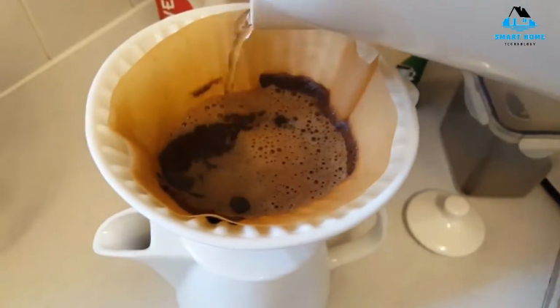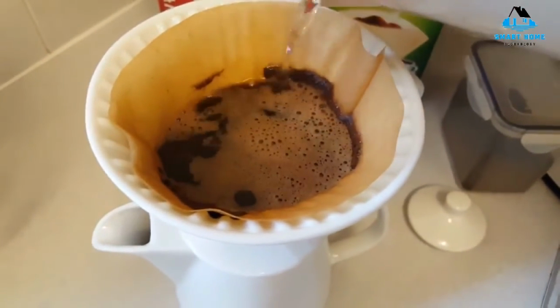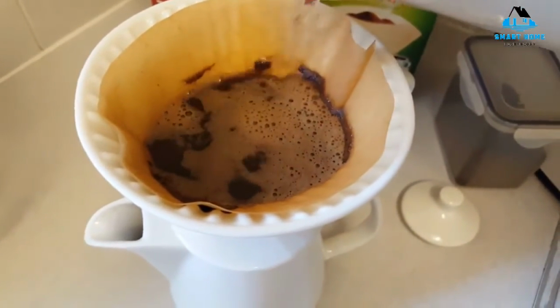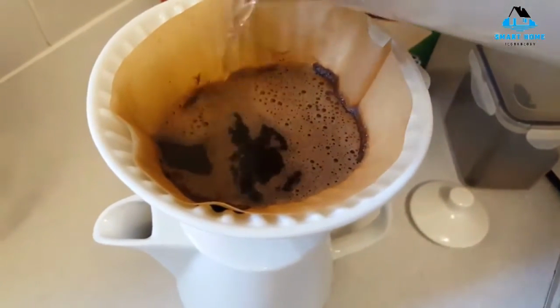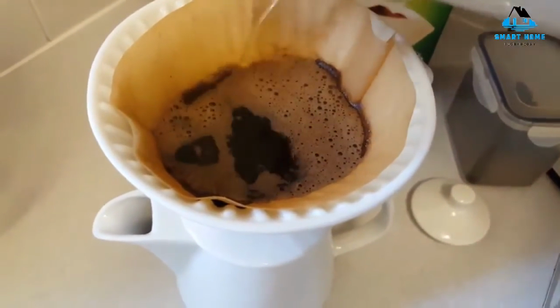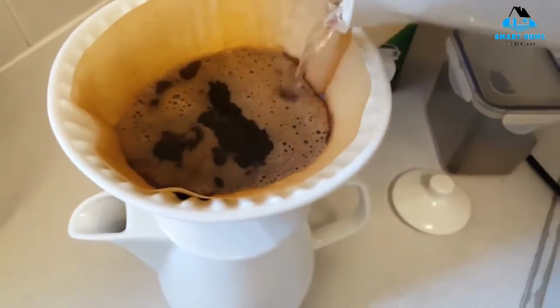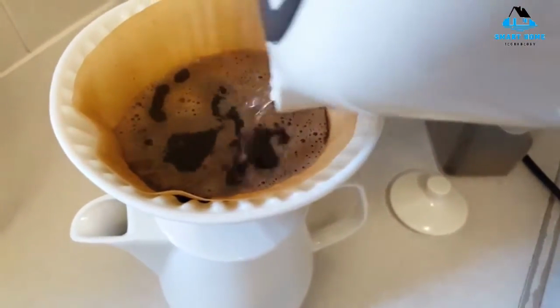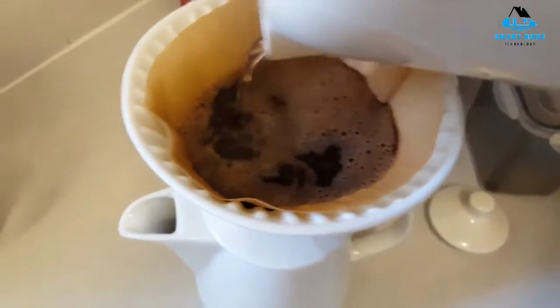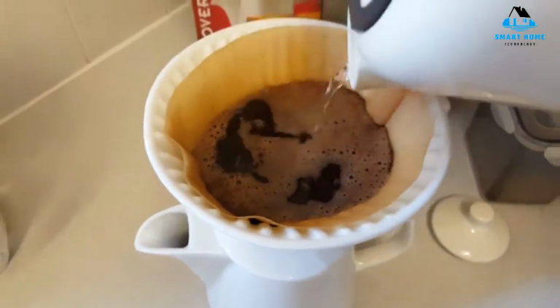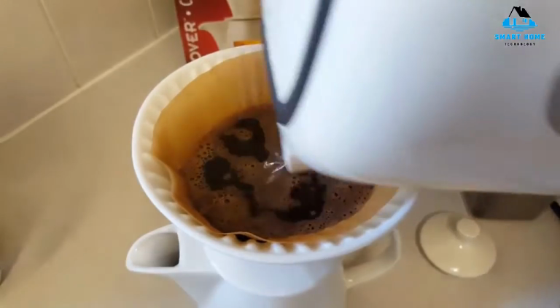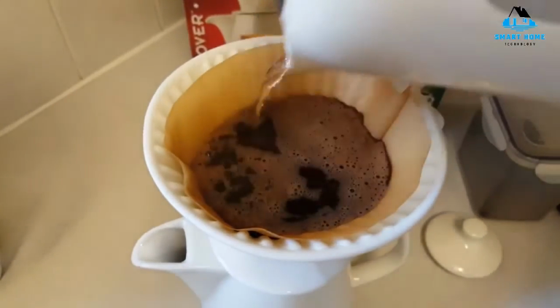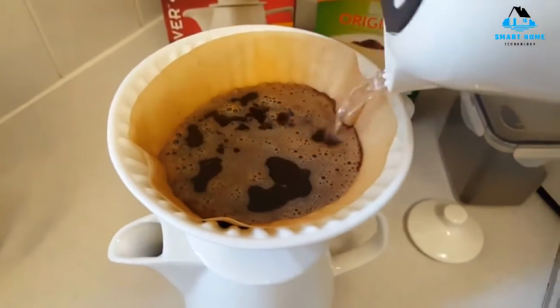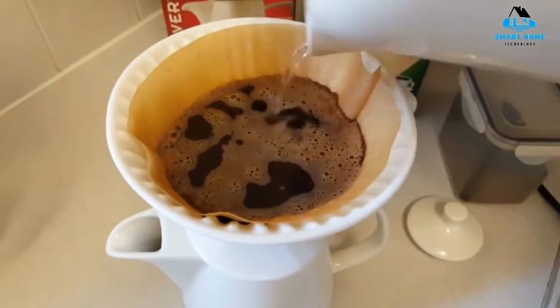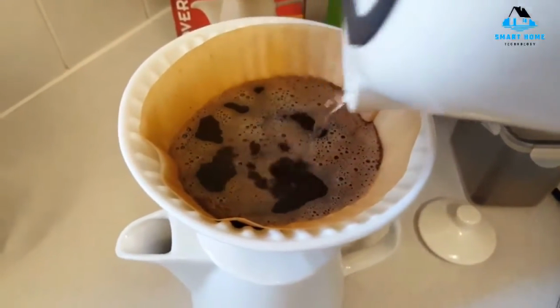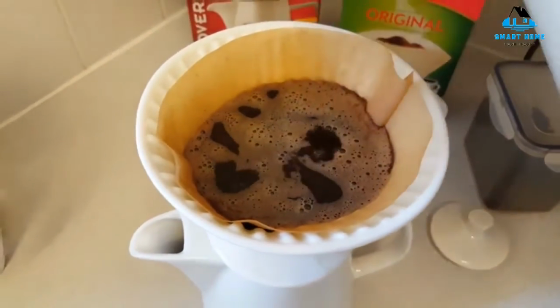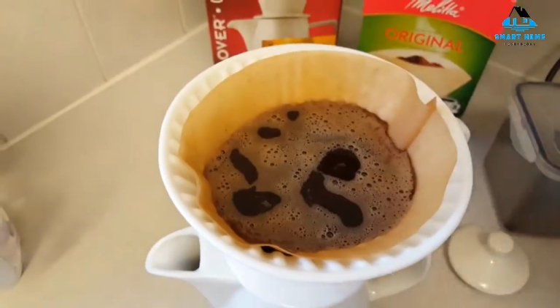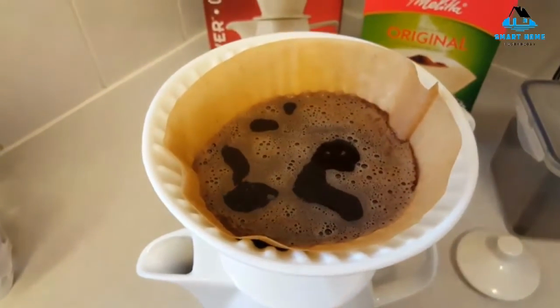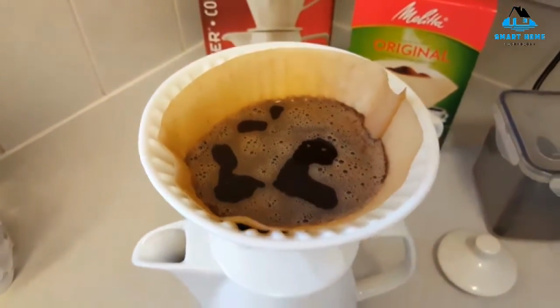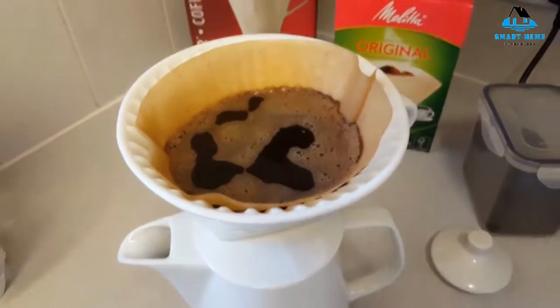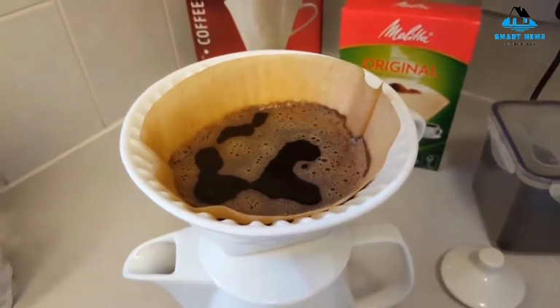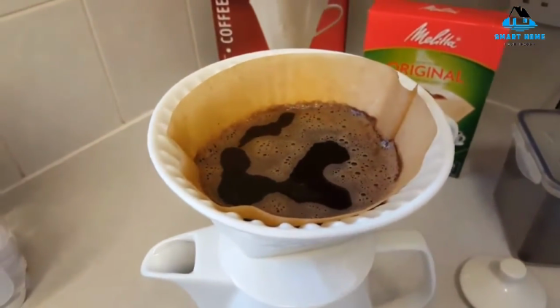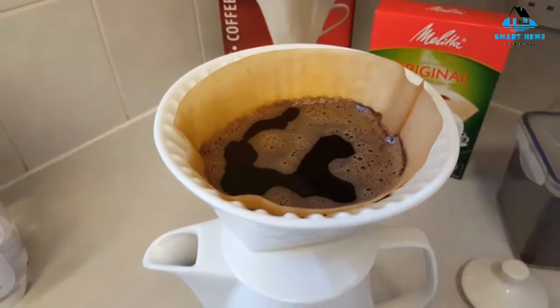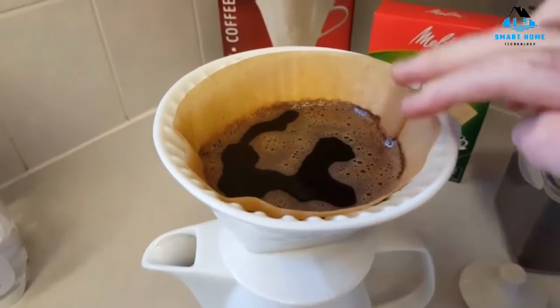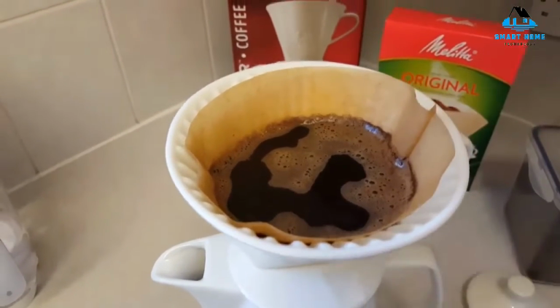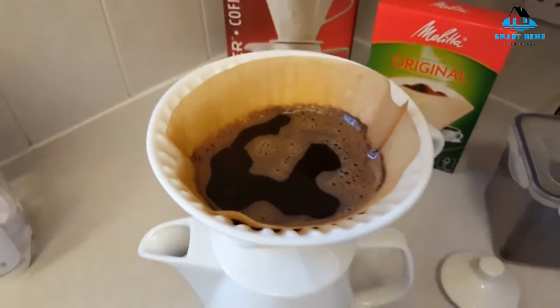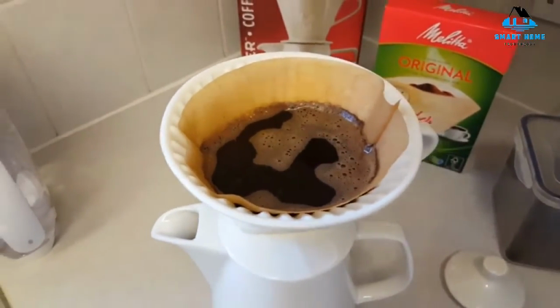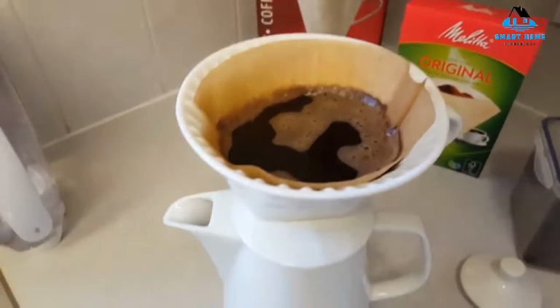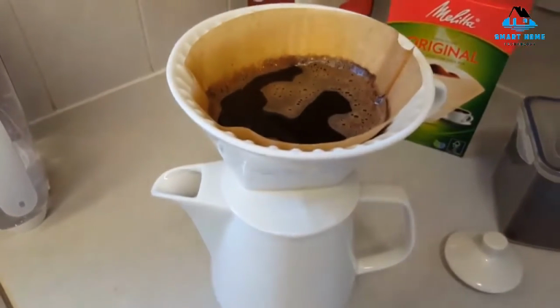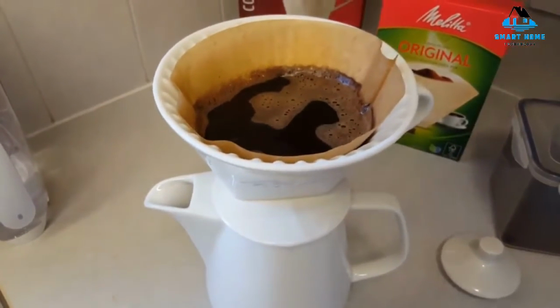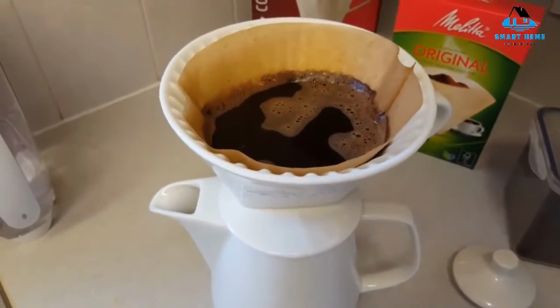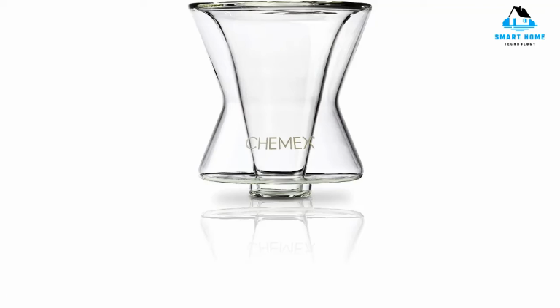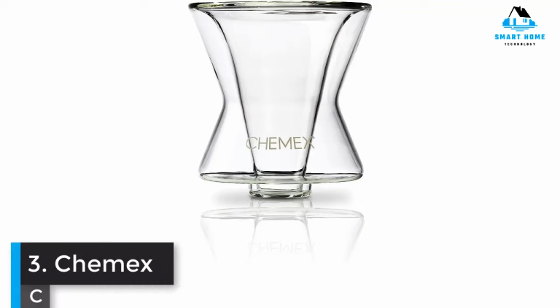Reasons to buy: stylish and near-universal design; easy to use and clean; great gift idea. Reasons to avoid: requires more space than most pour-overs.